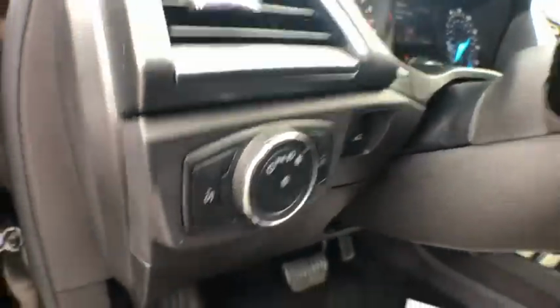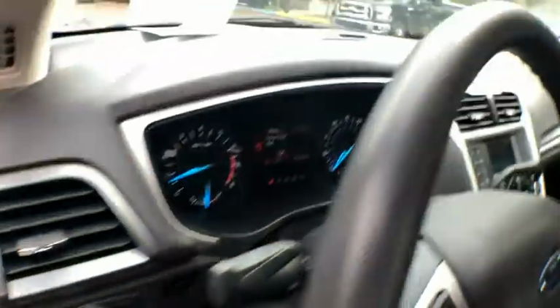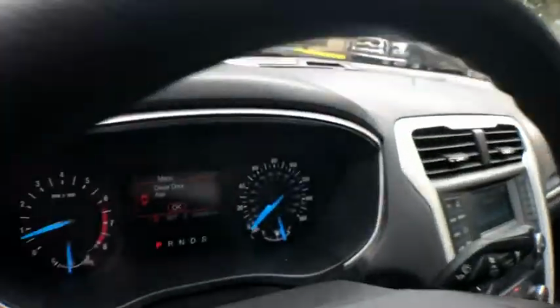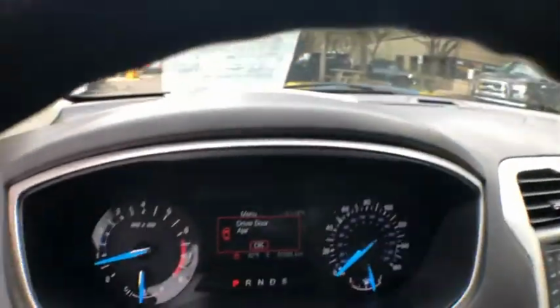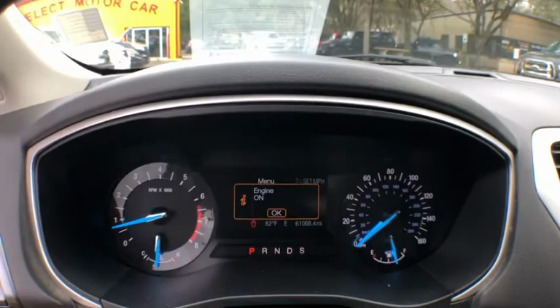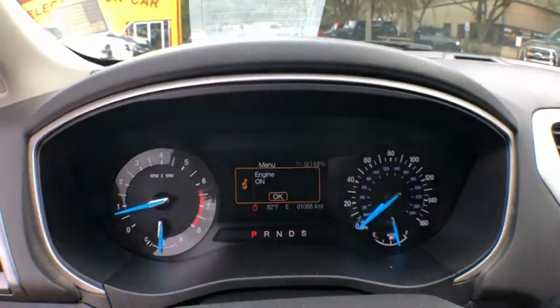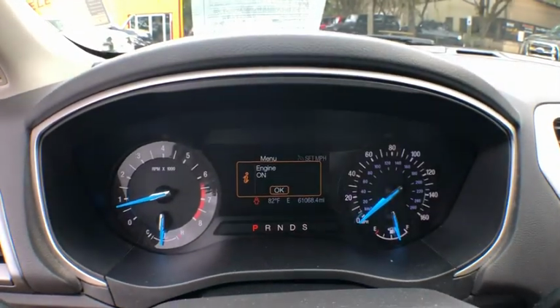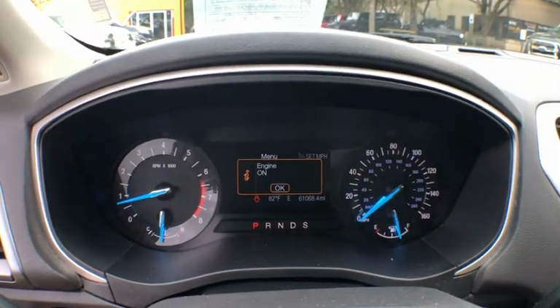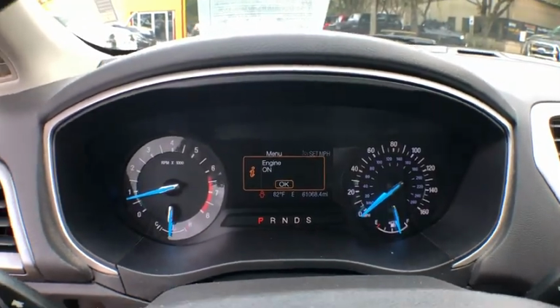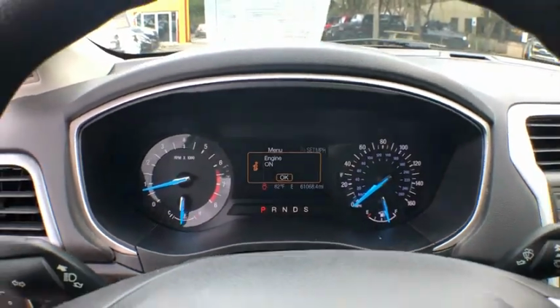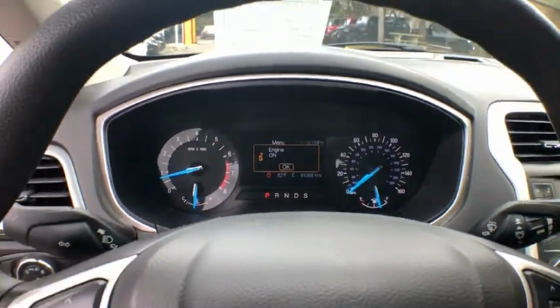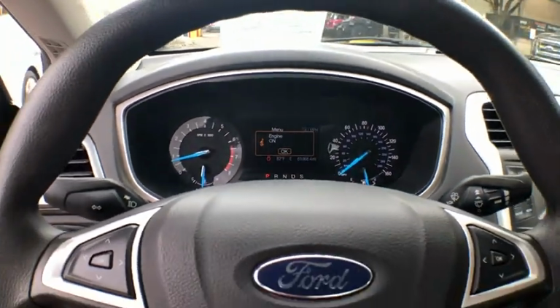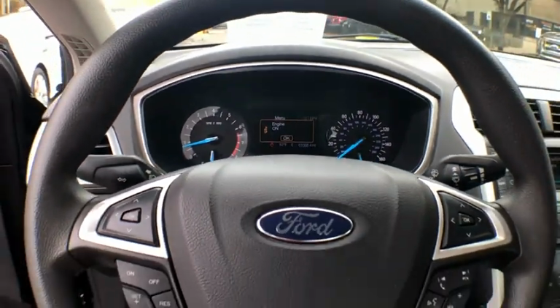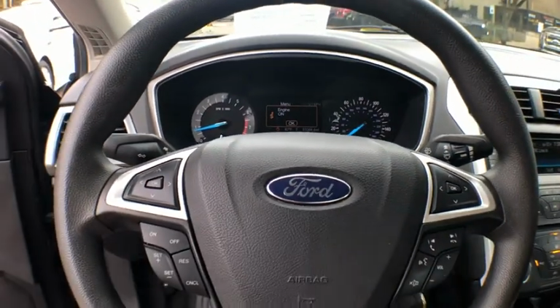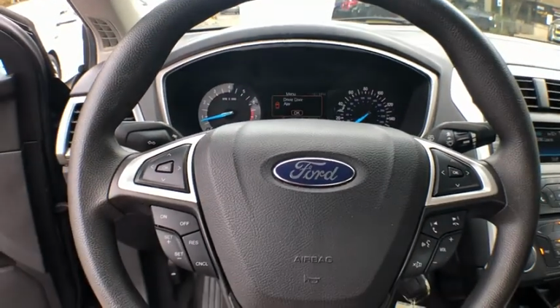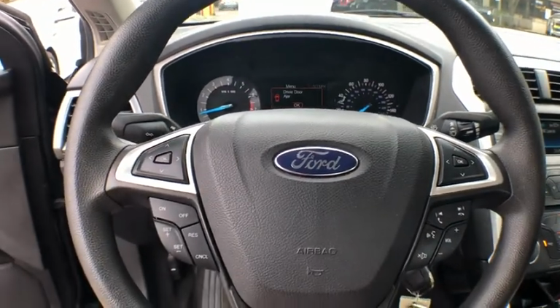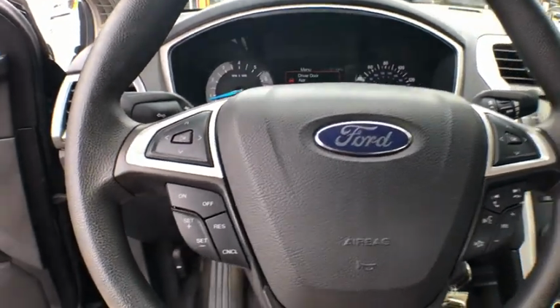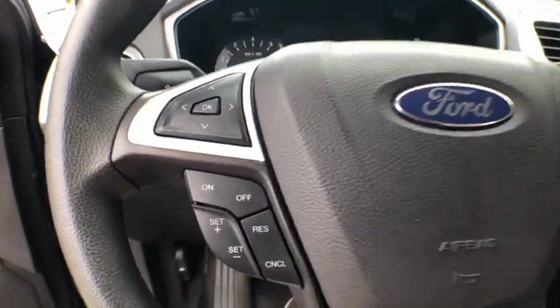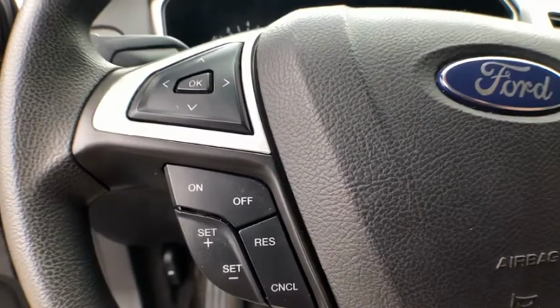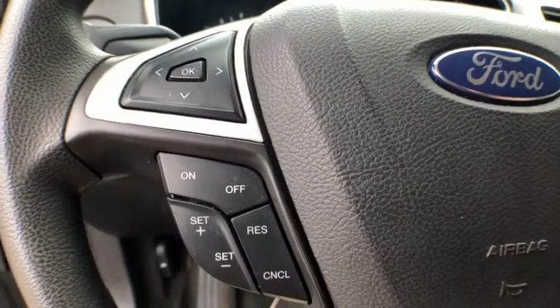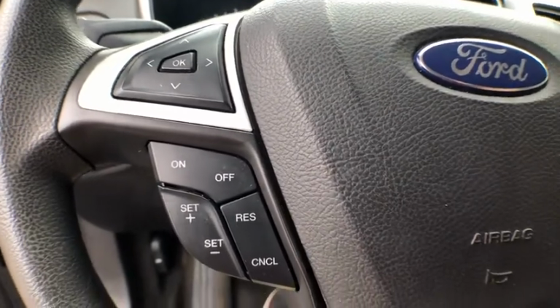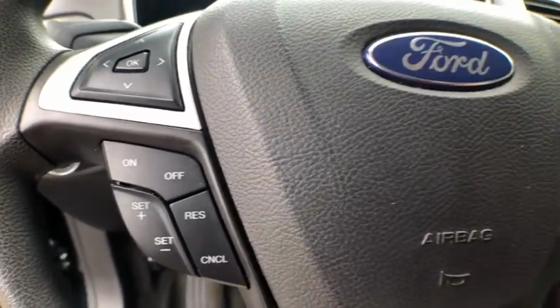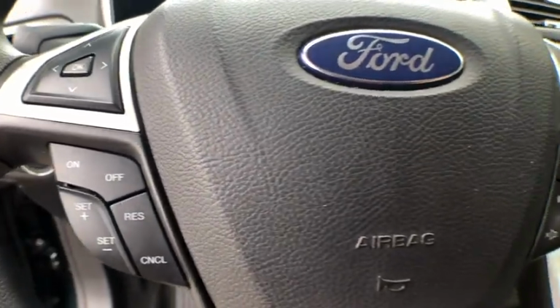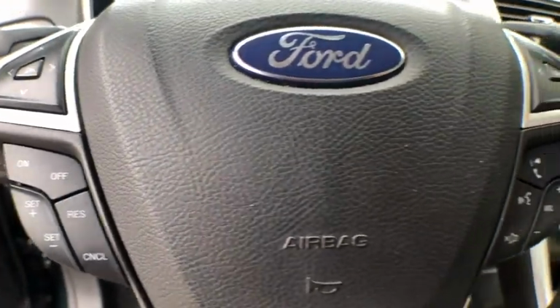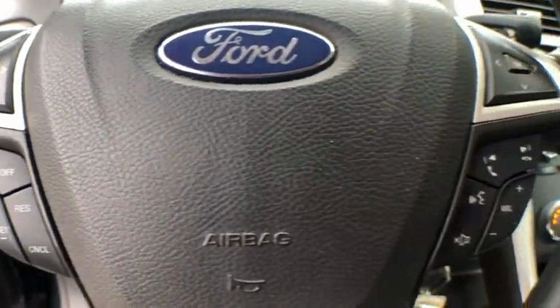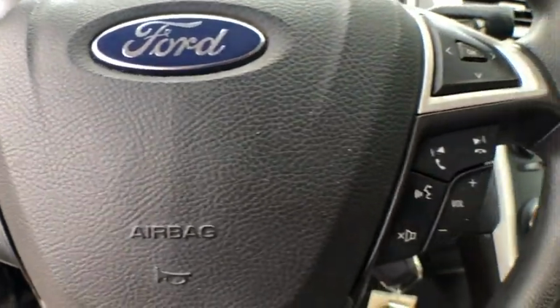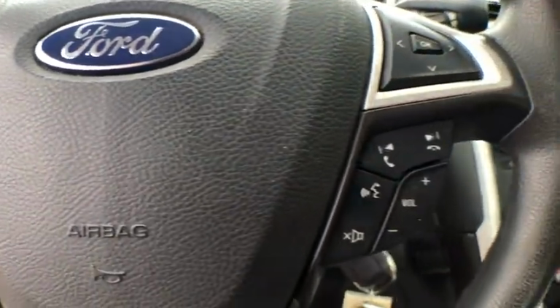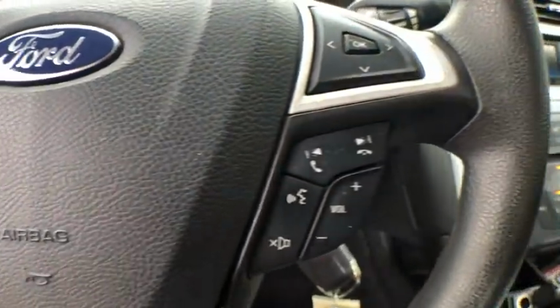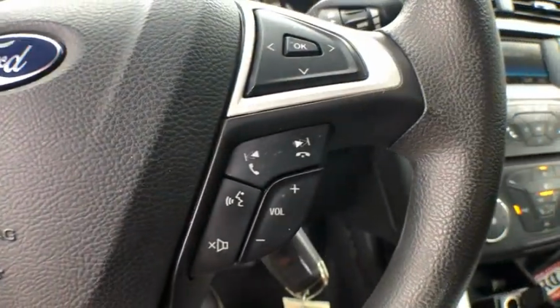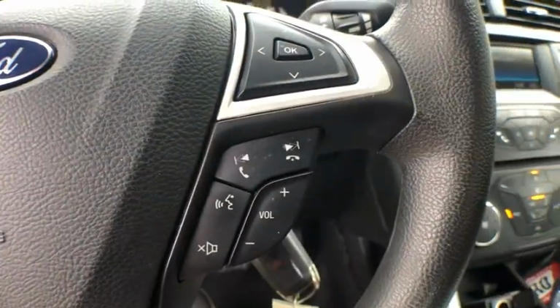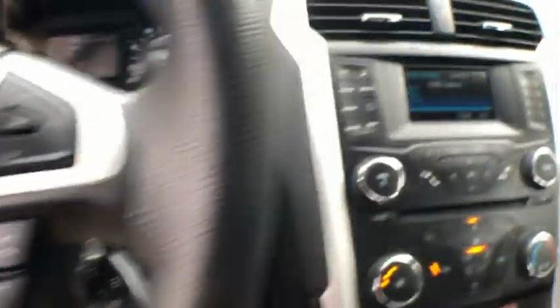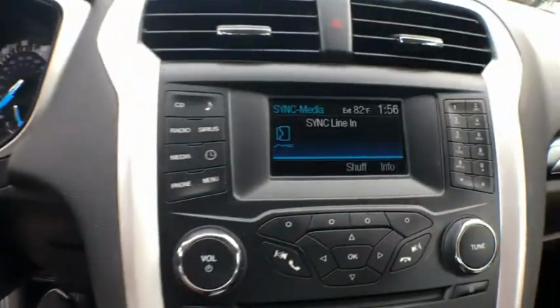Remote keyless entry, cloth upholstery, map lights, halogen headlamps, power mirrors, heated mirrors, cup holders, body side moldings, lumbar support, four-piece floor mat set, paddle shifters.